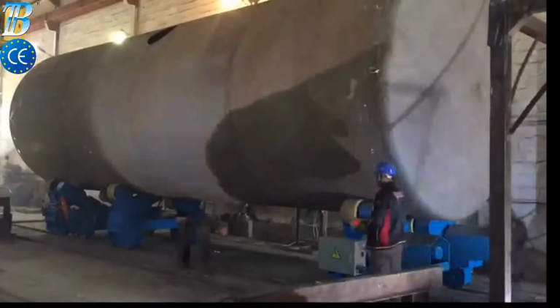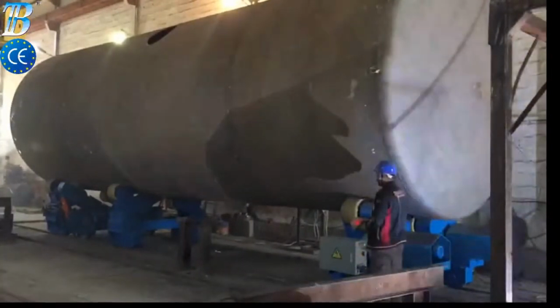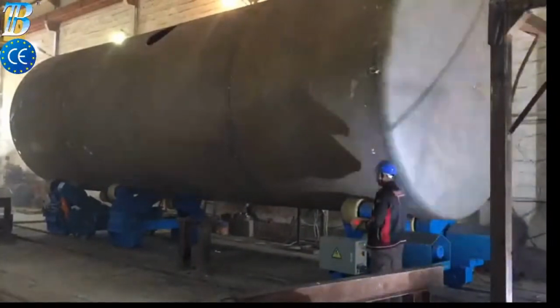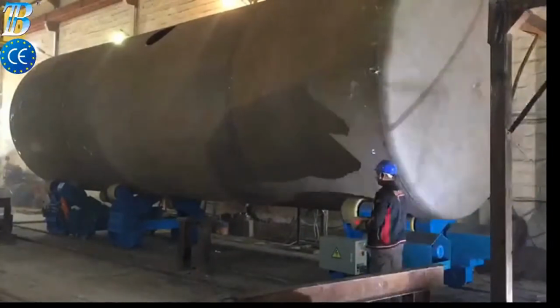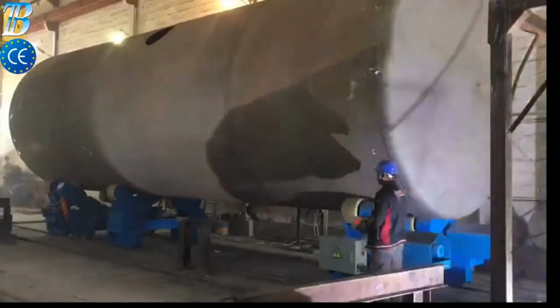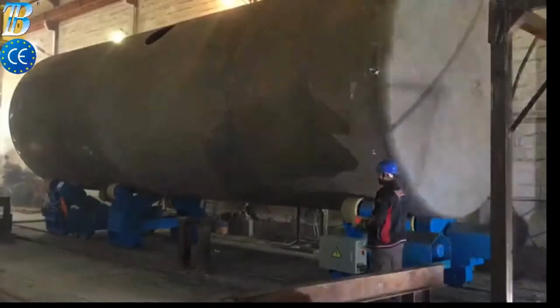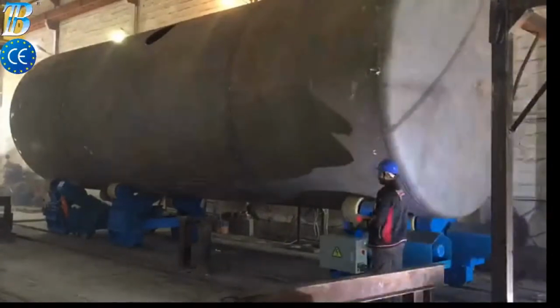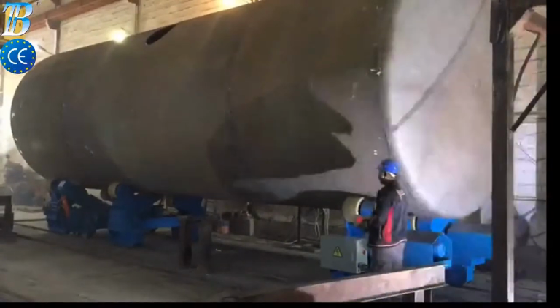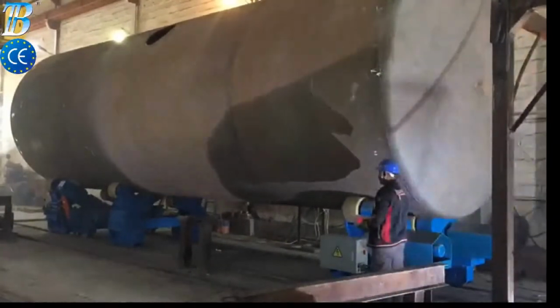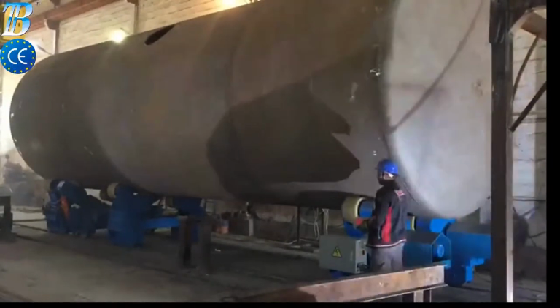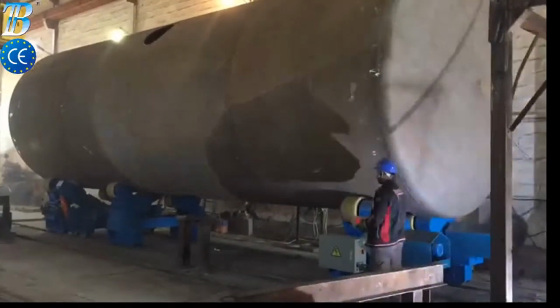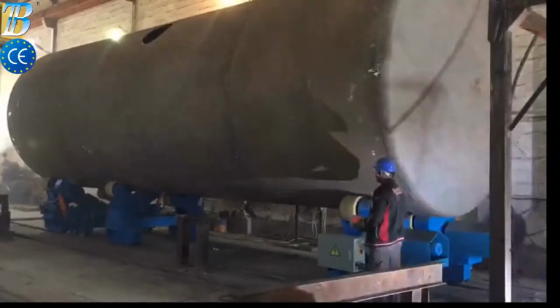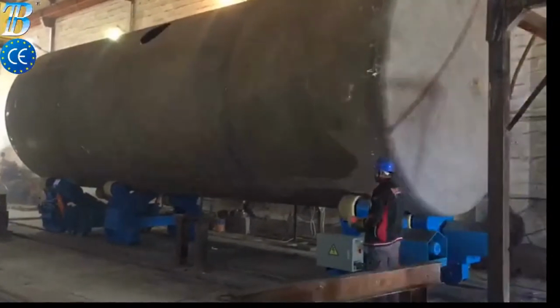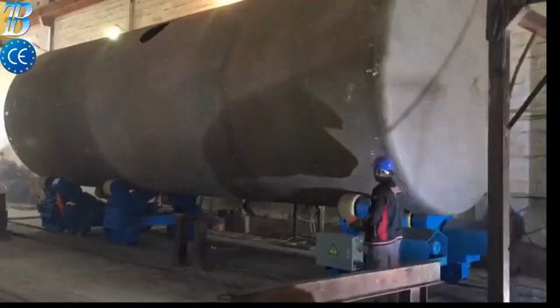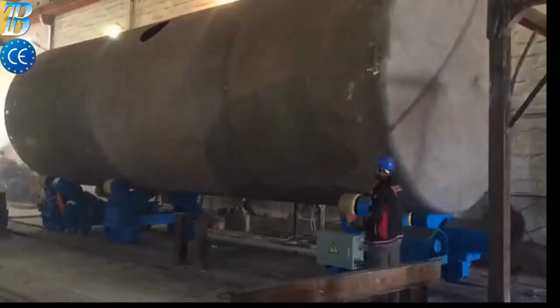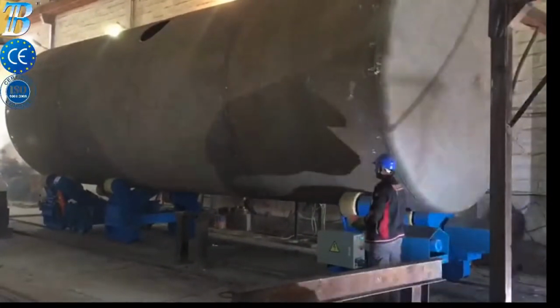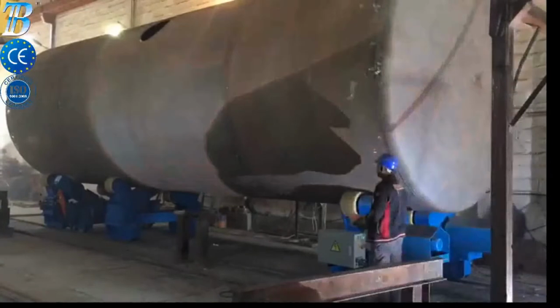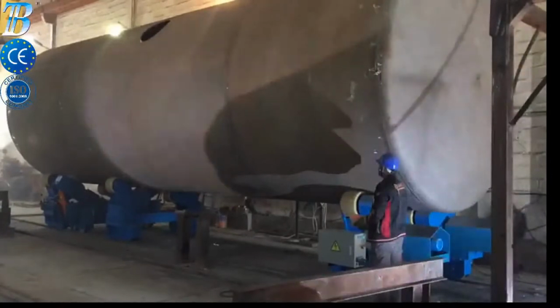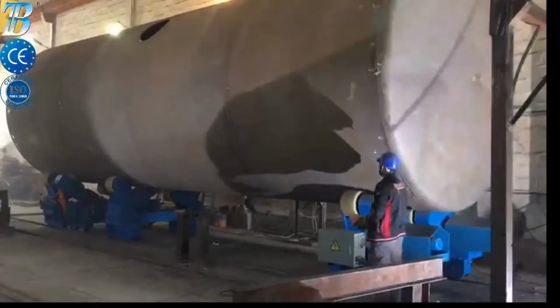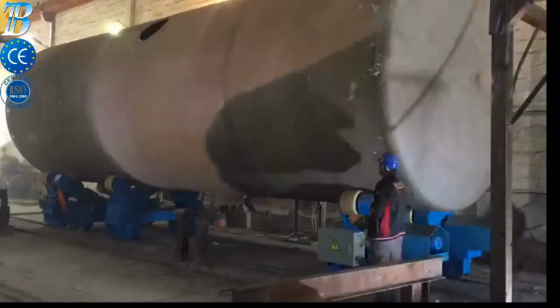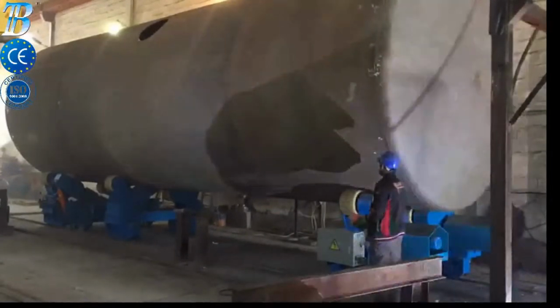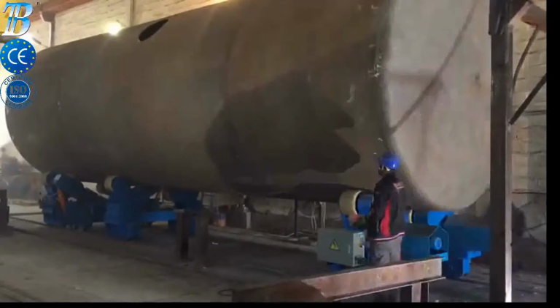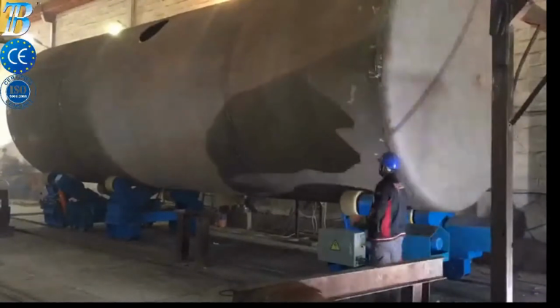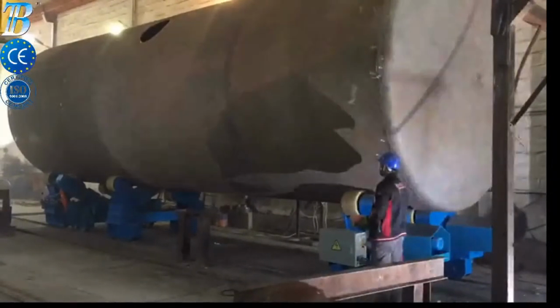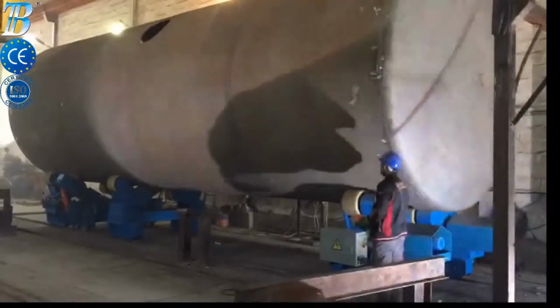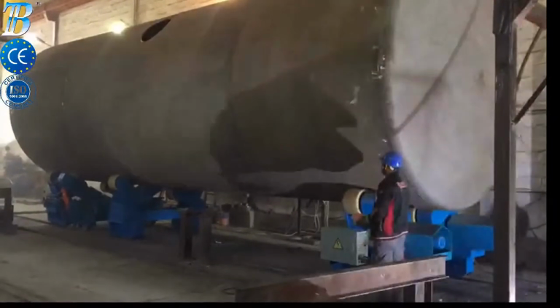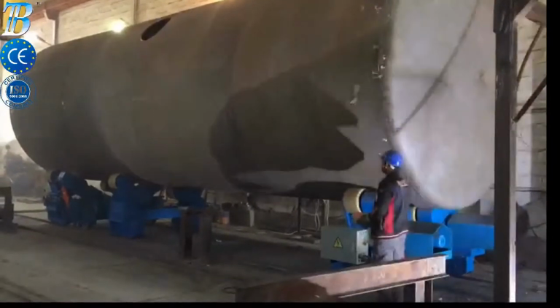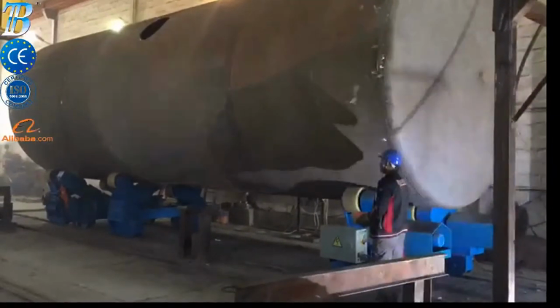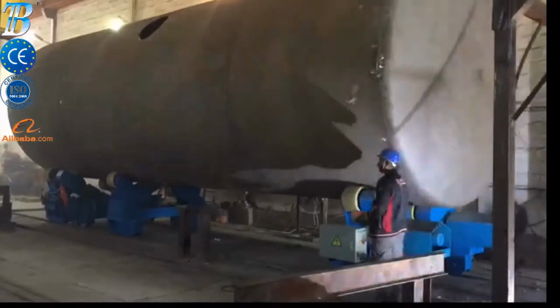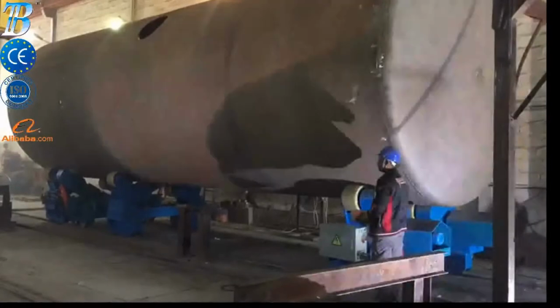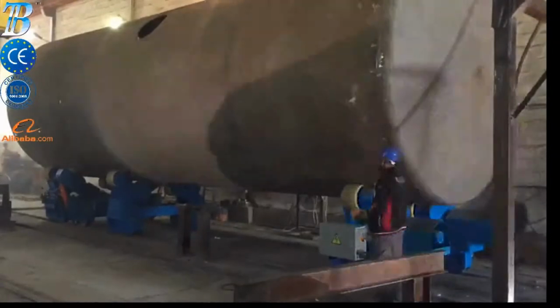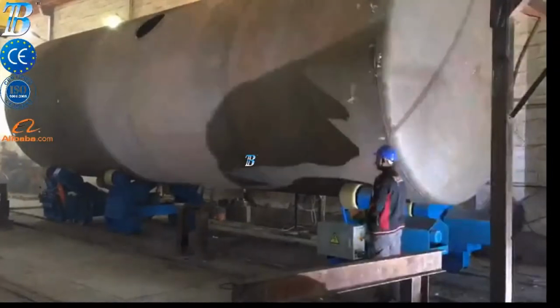We supply the Bota ZT with a capacity from 5 kilograms up to 500 tons. The Bota ZT self-adjusting welding rotators belong to our top line series and is a real top class machine.